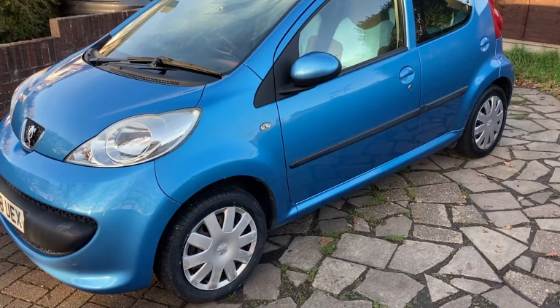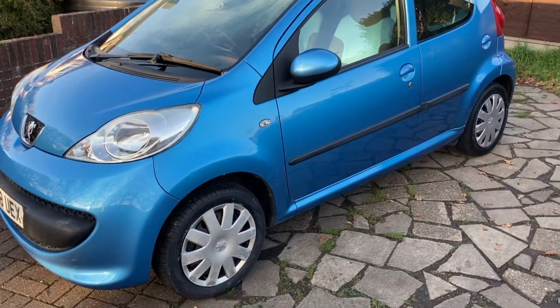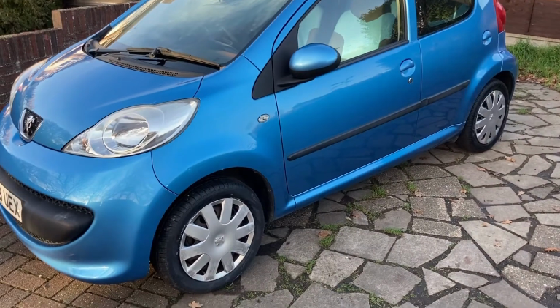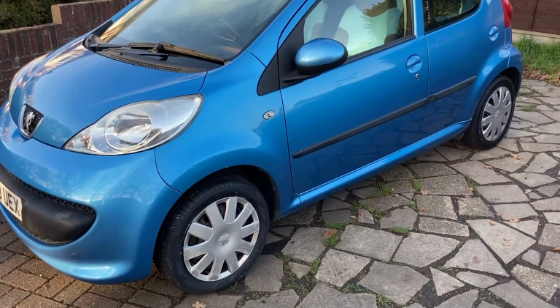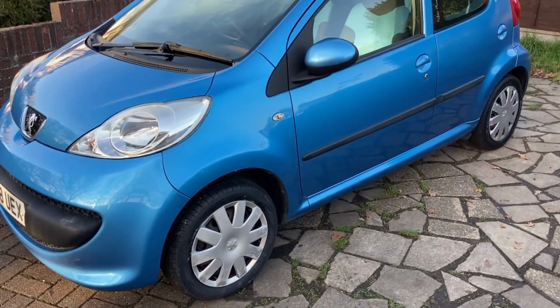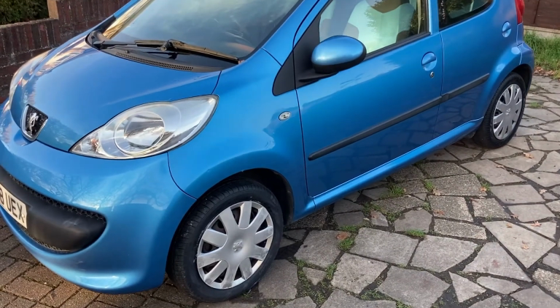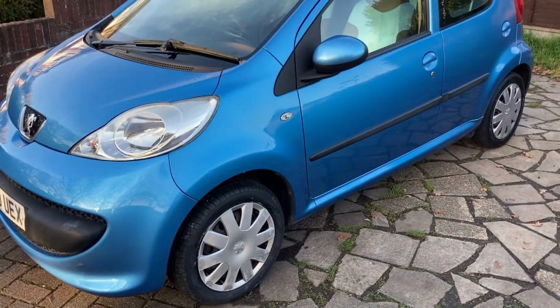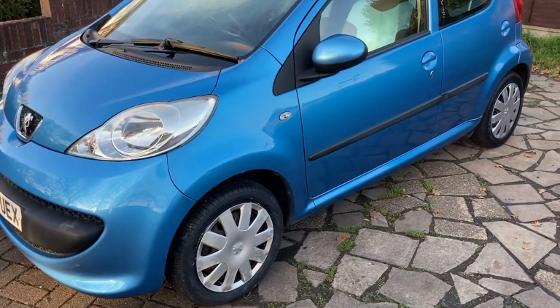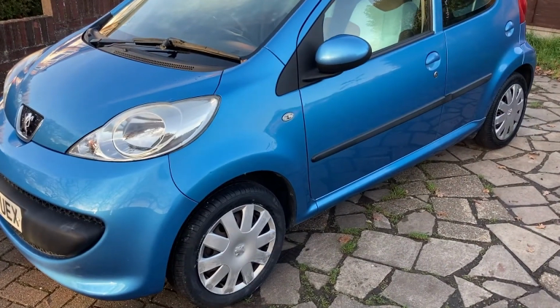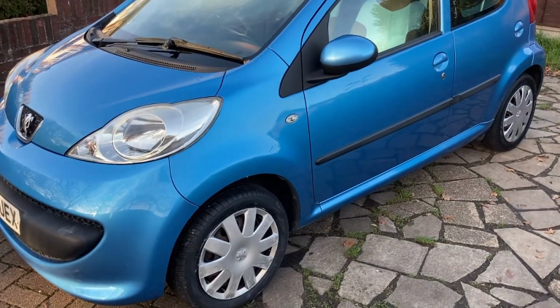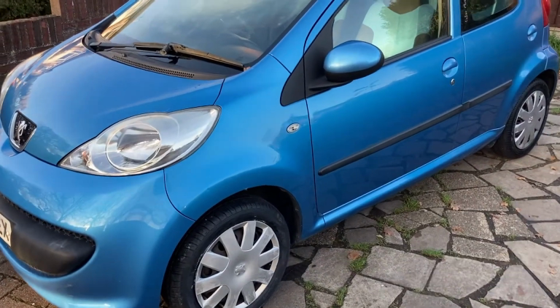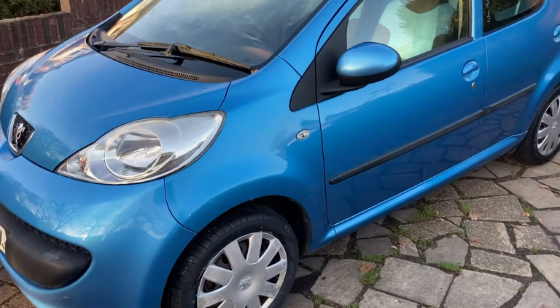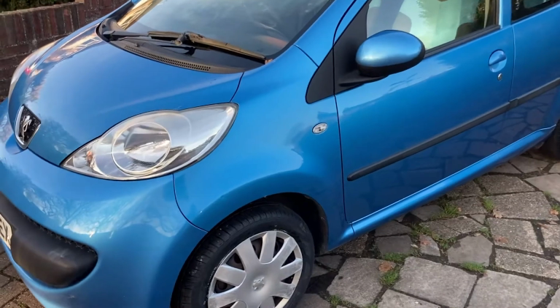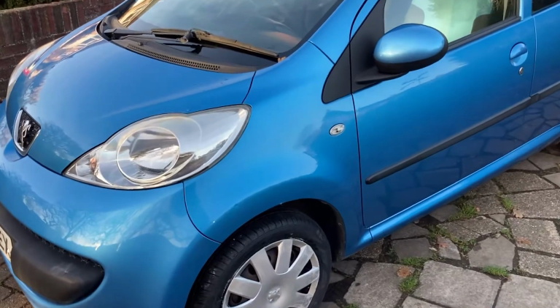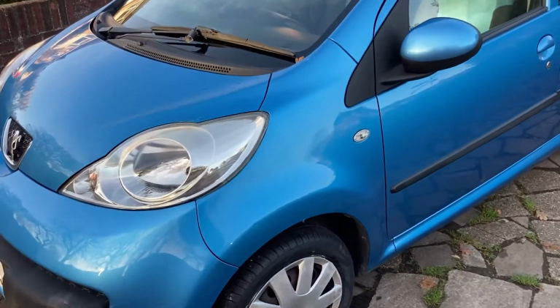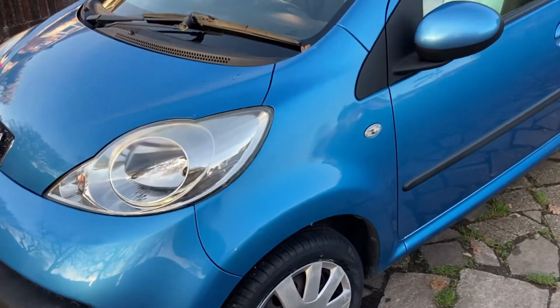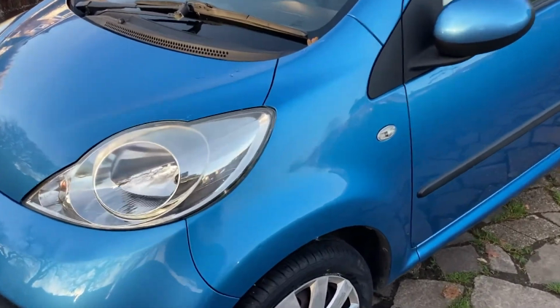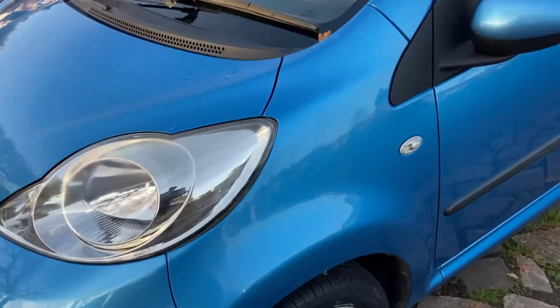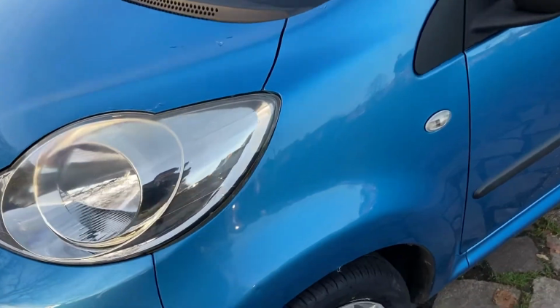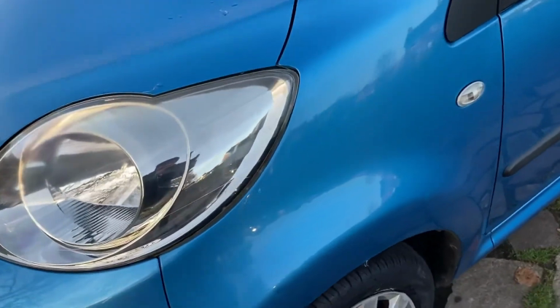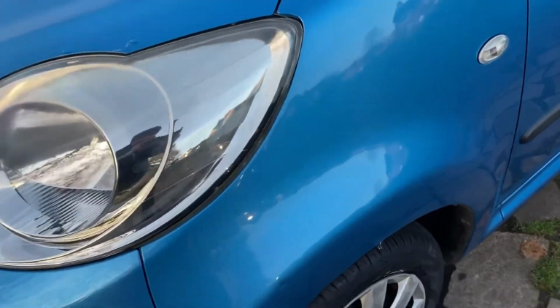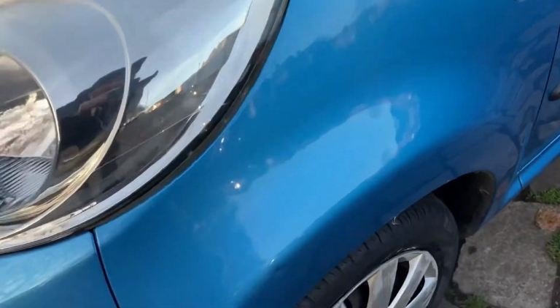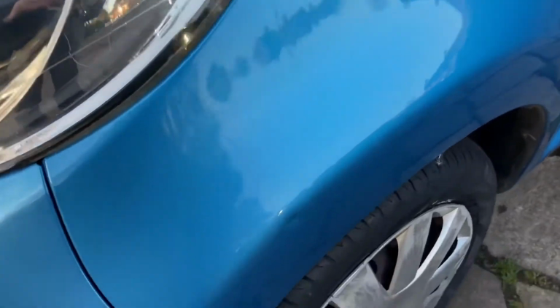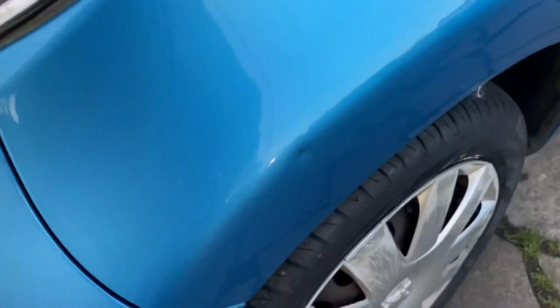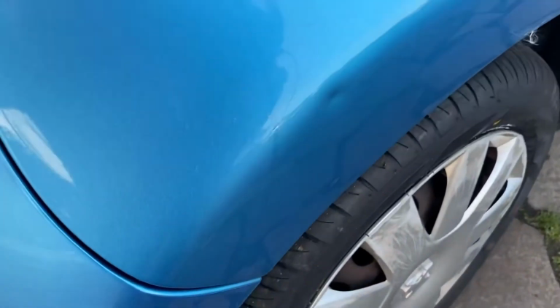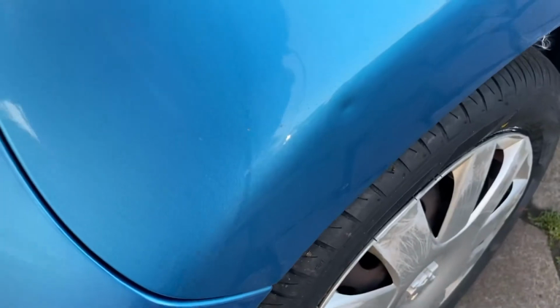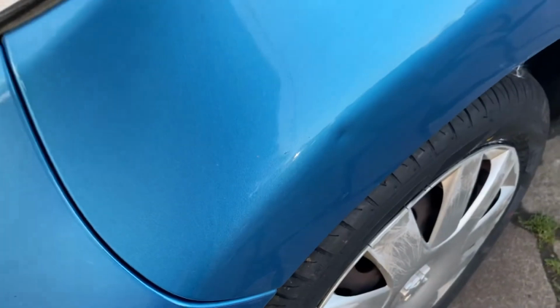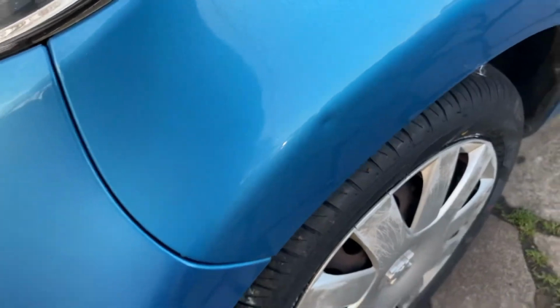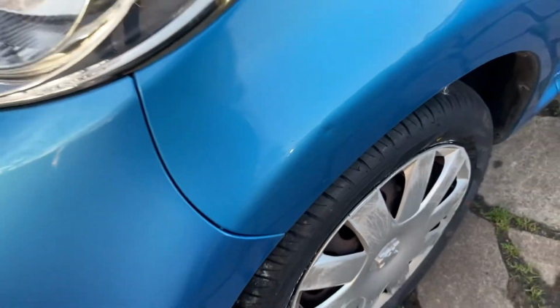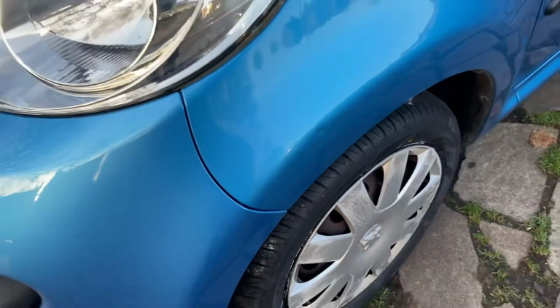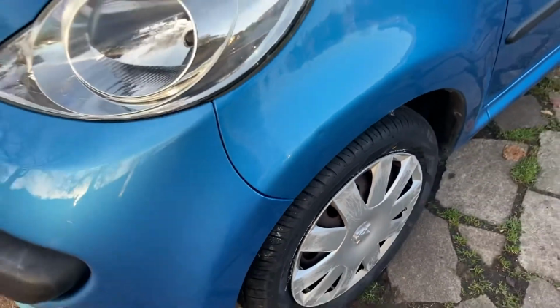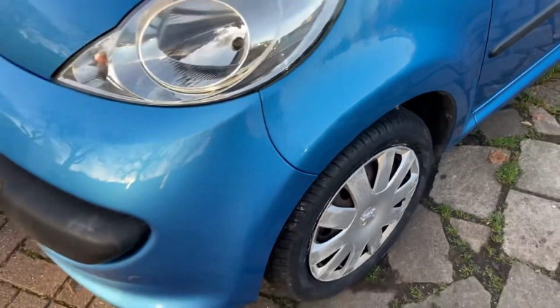To give you an exterior scan of the vehicle, you'll see it's in really good condition for the age and for the mileage. So 2008, done about 70,000 miles. A couple of minor cosmetic bits — you can see a tiny car park dent on that front wheel arch.